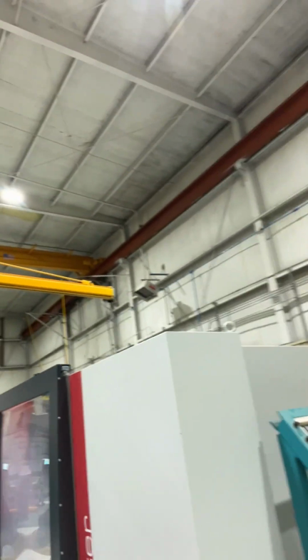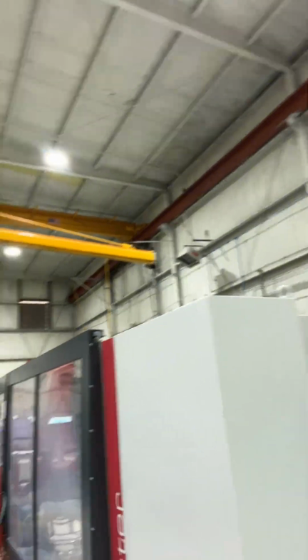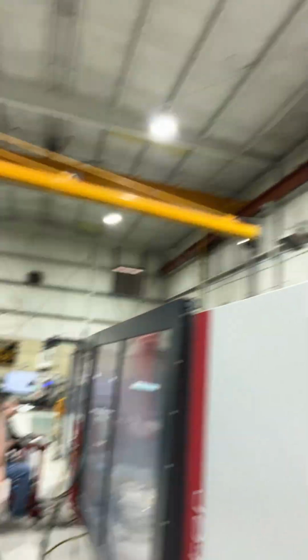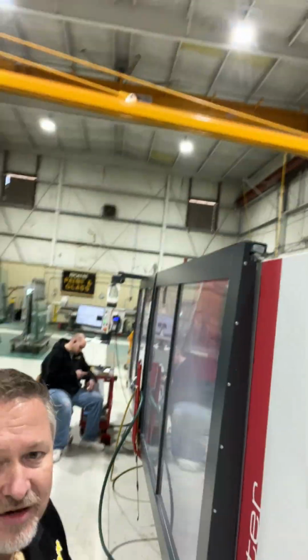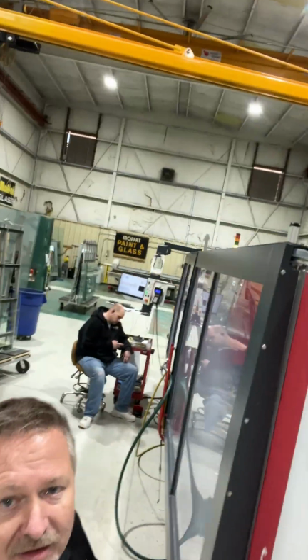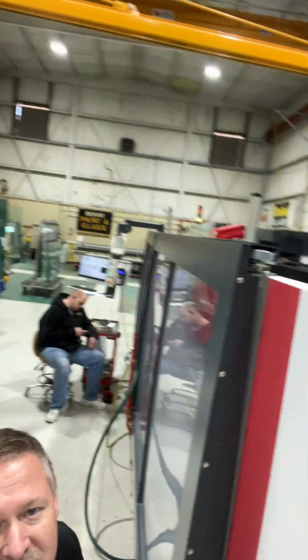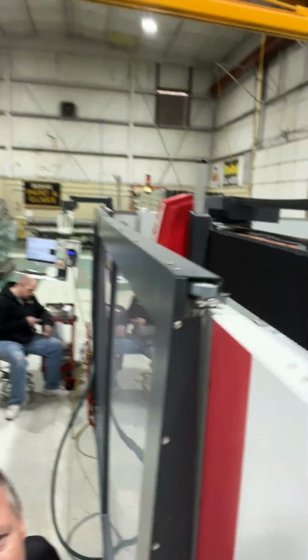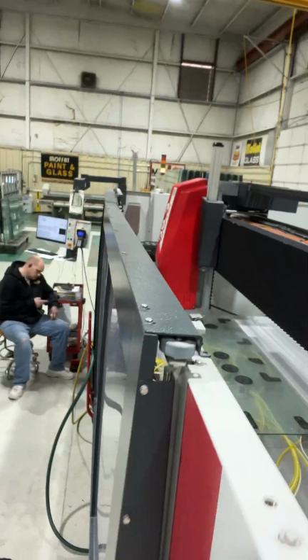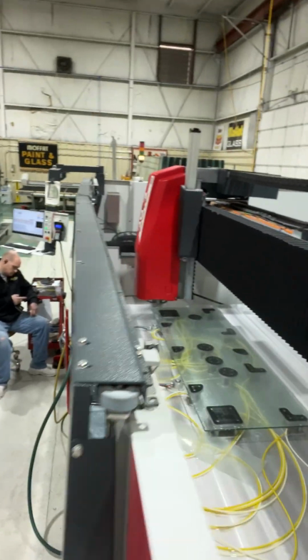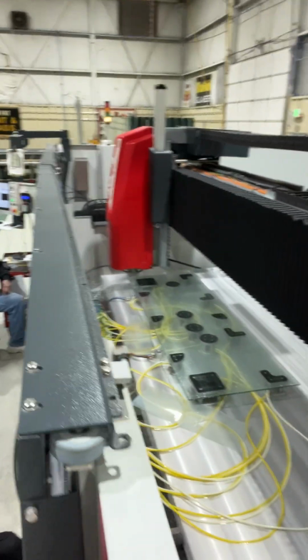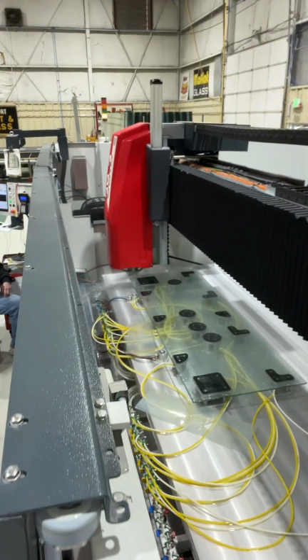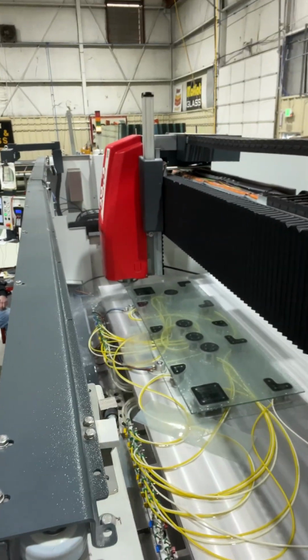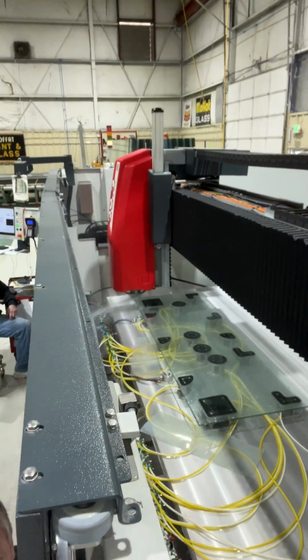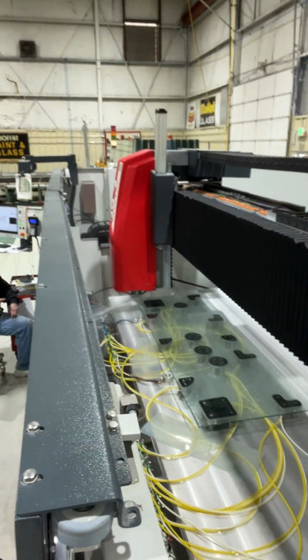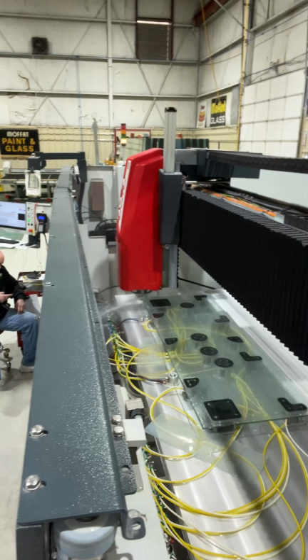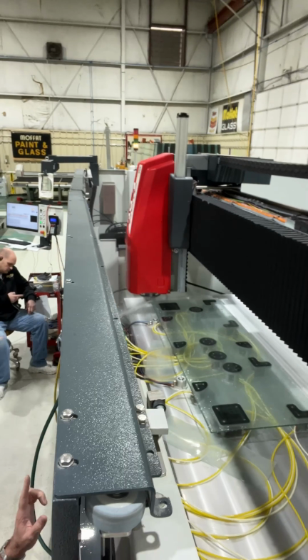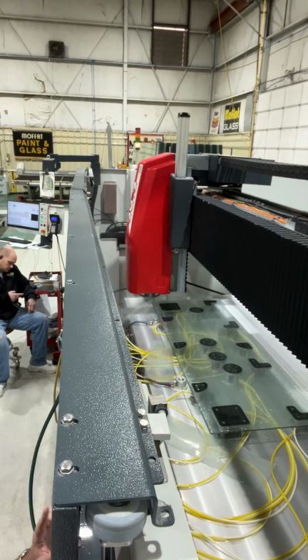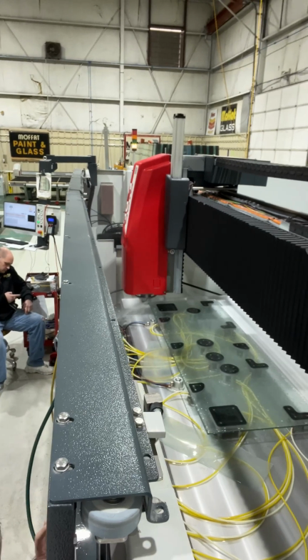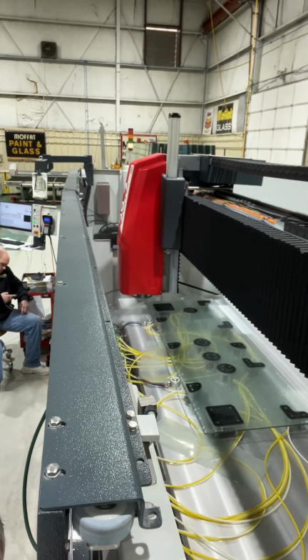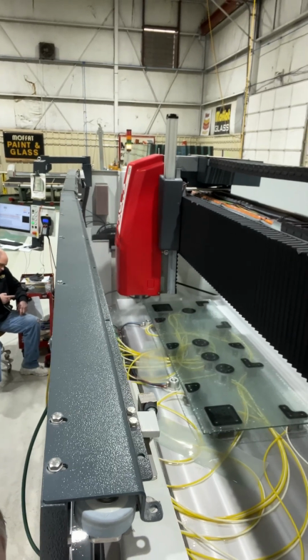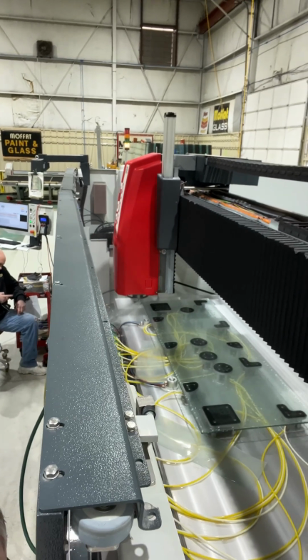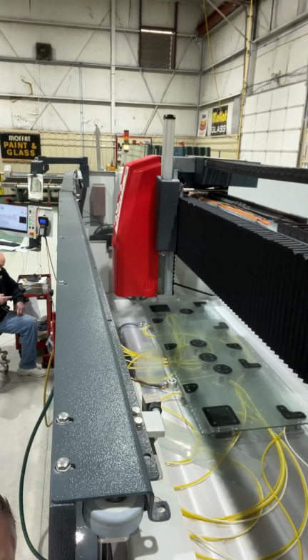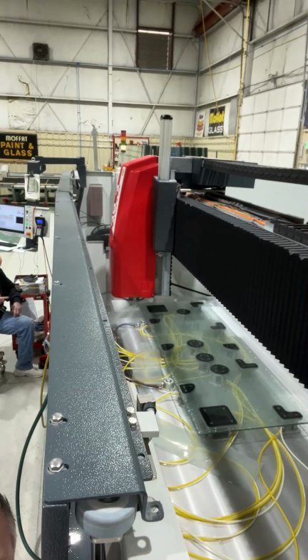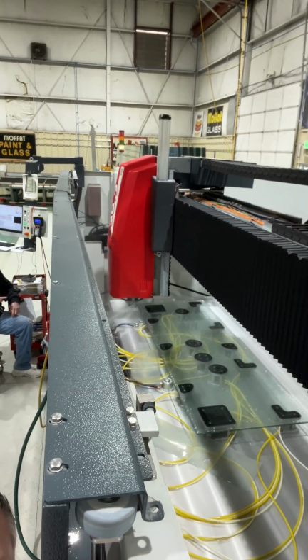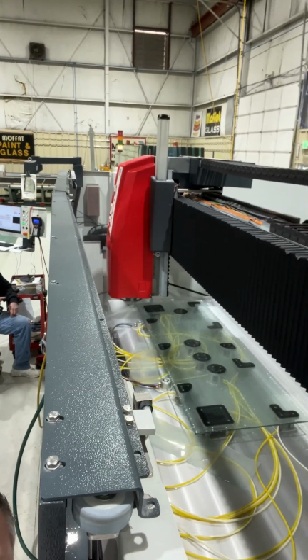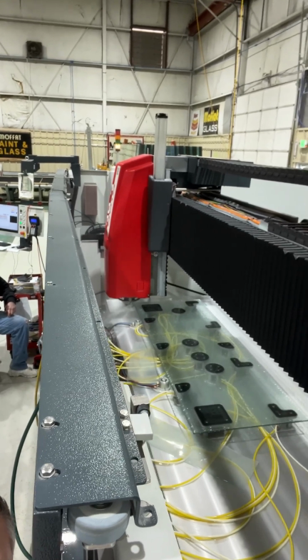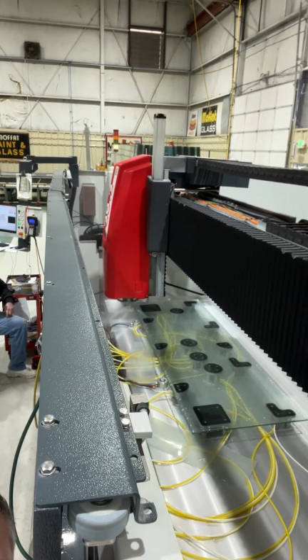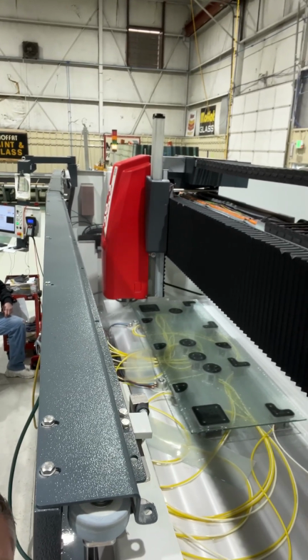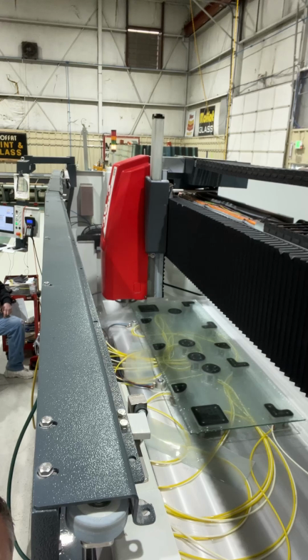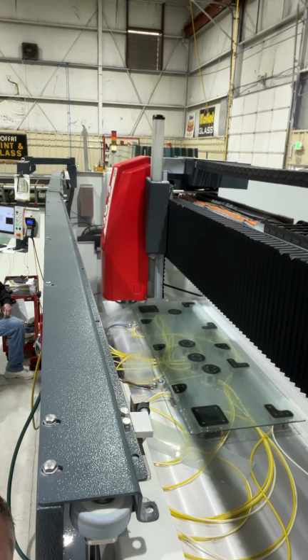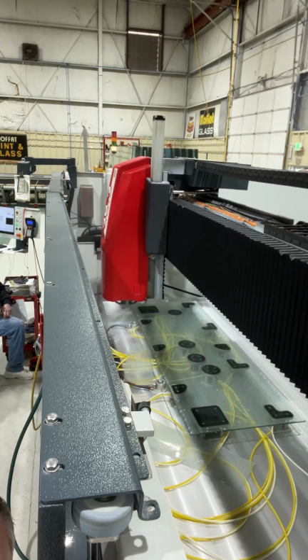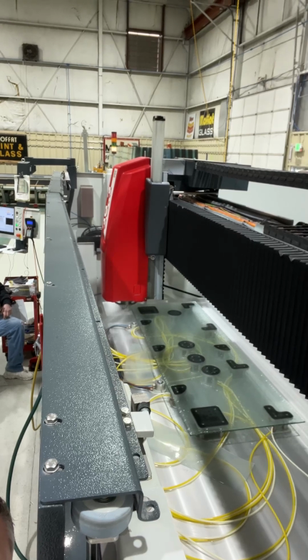You can see that machine head is running around the glass there, and it is just polishing the edge right now. Now it's not a fancy shape on this one —